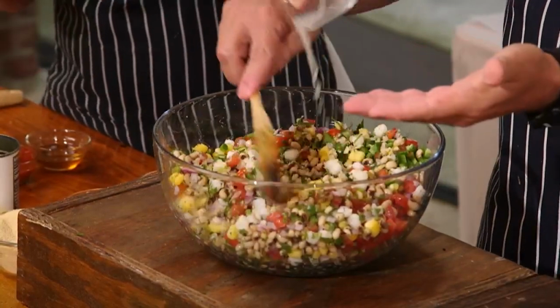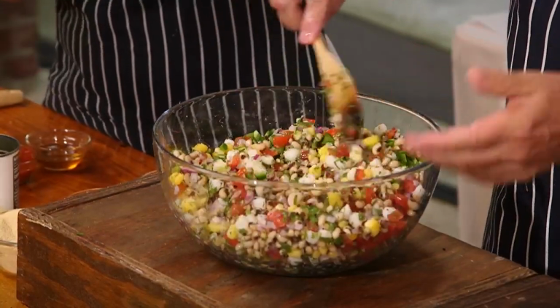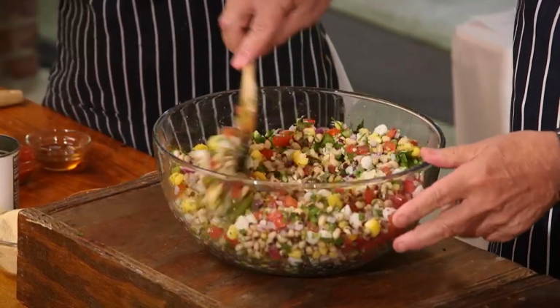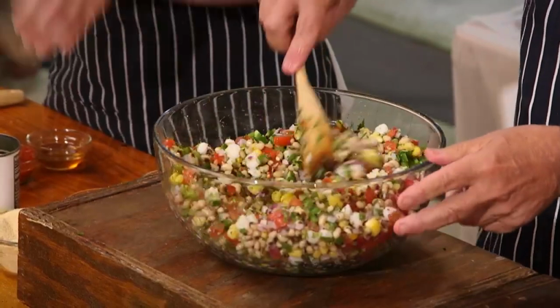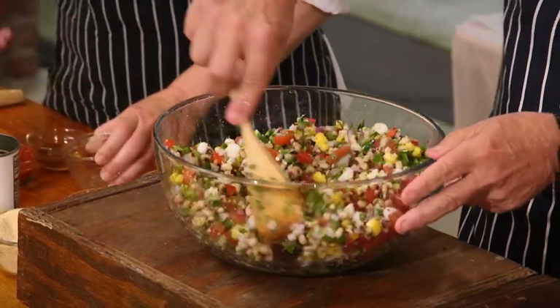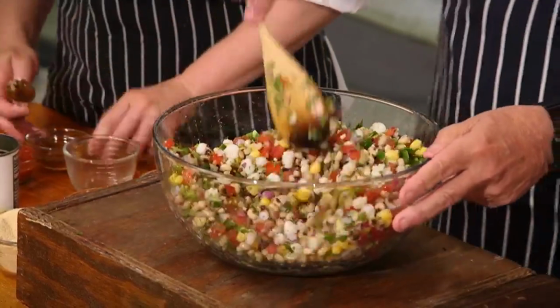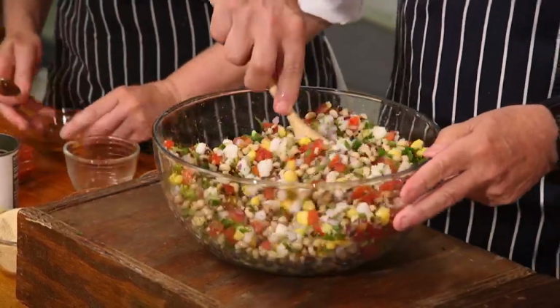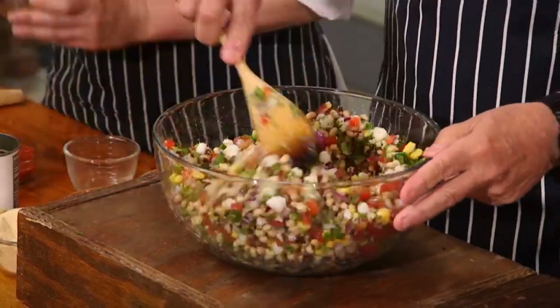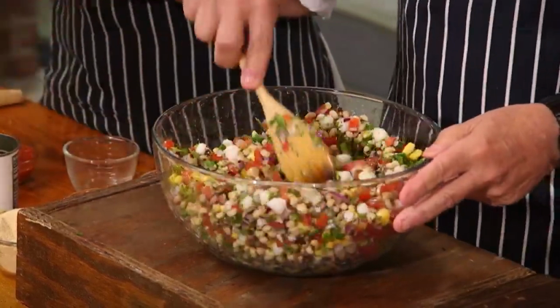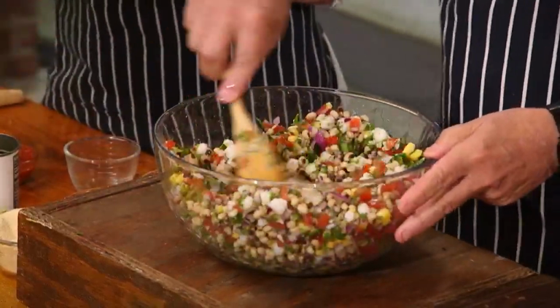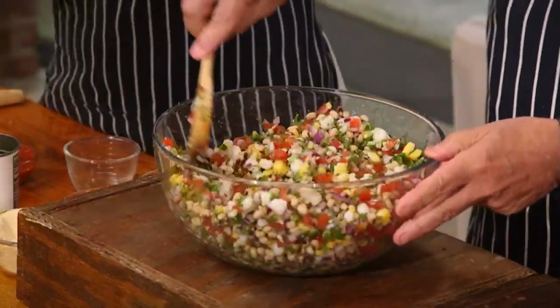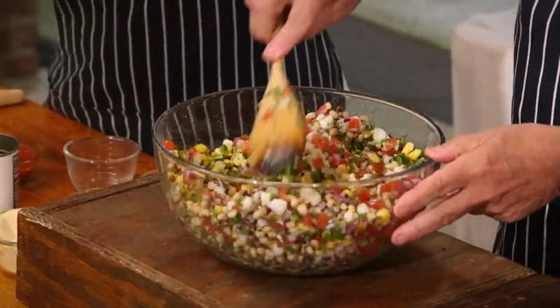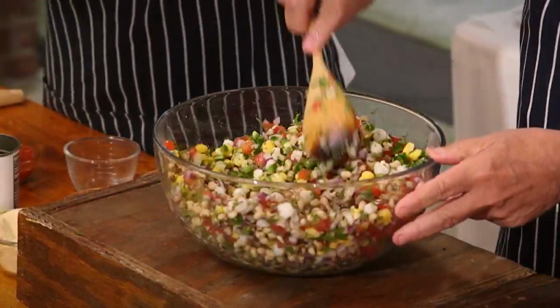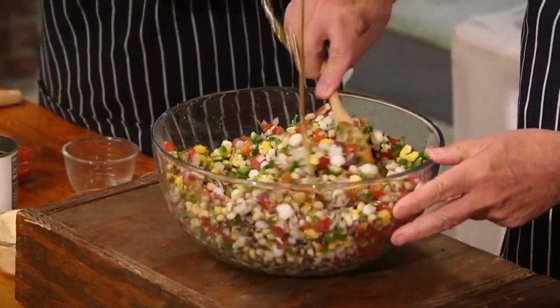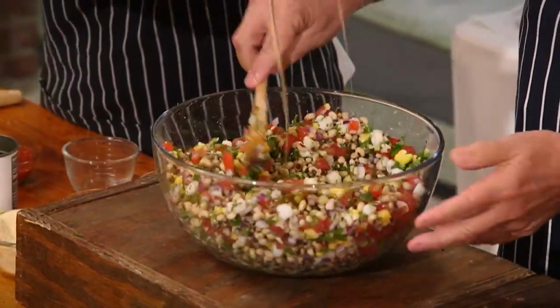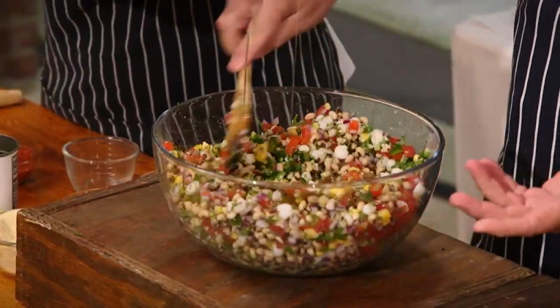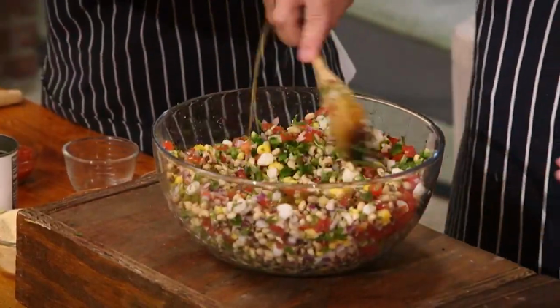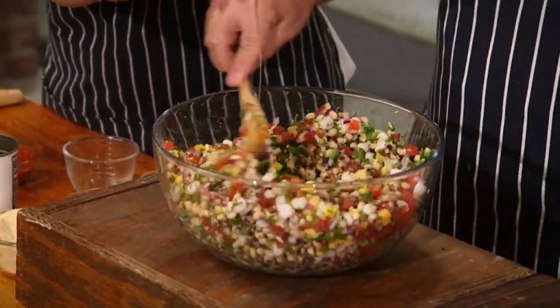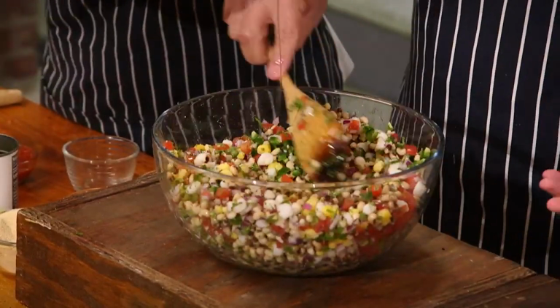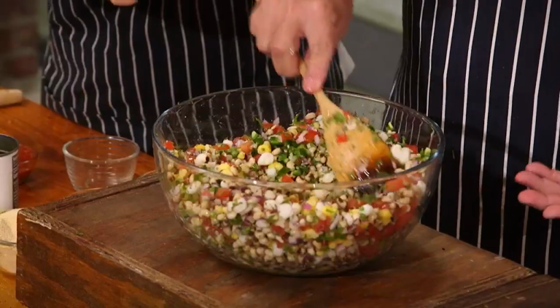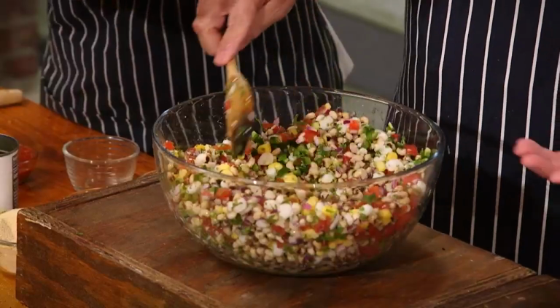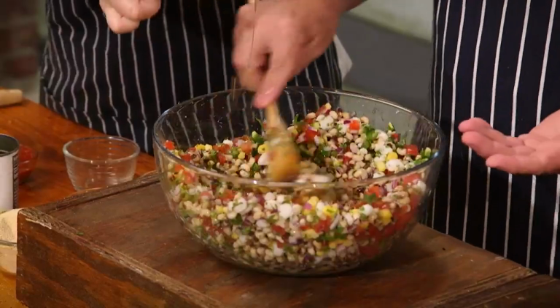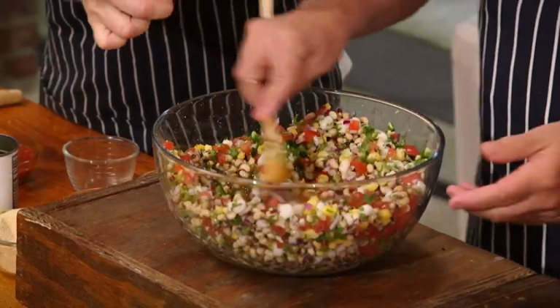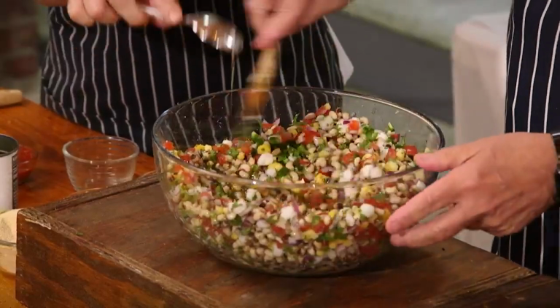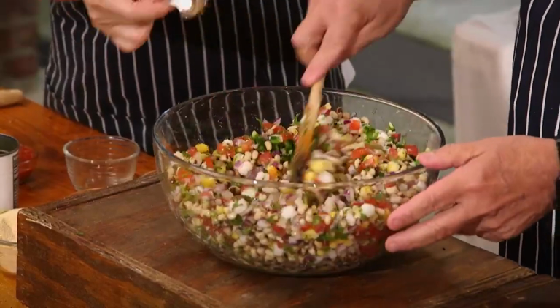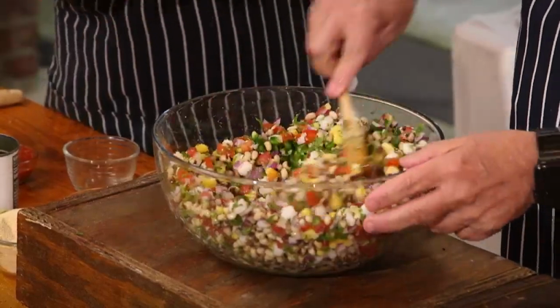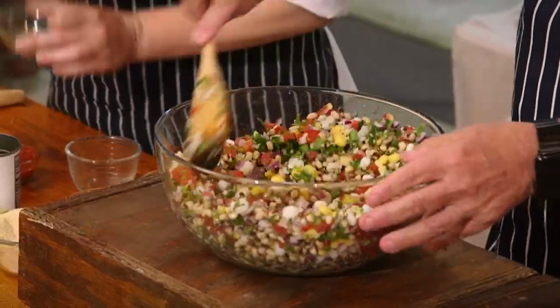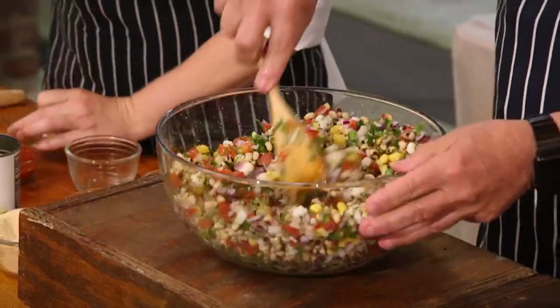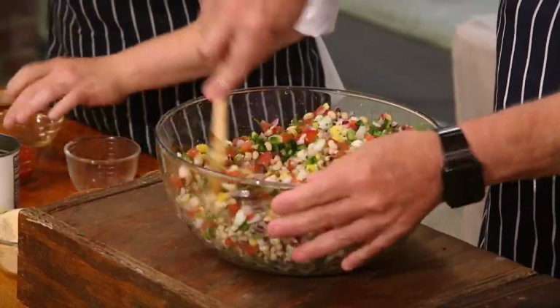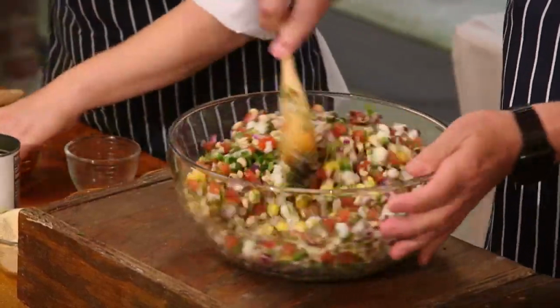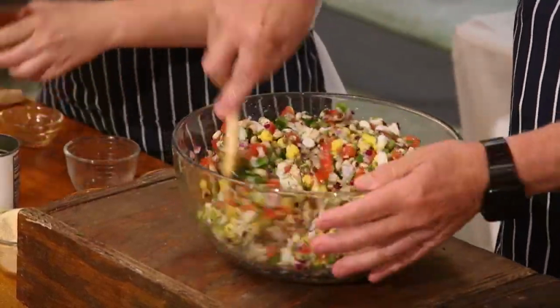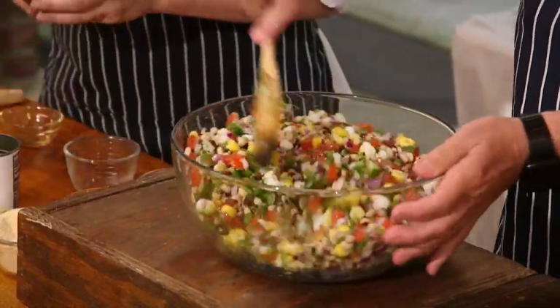Look how beautiful it is. We've got lime juice that we're adding here, some honey and sriracha. Look how pretty that is — my goodness gracious. Any doubt that this is going to be good? Absolutely not. All of that good food.